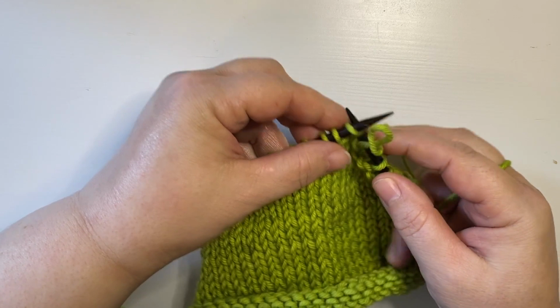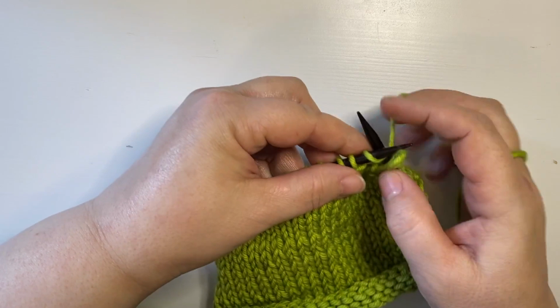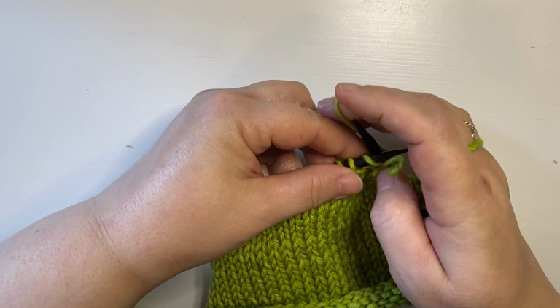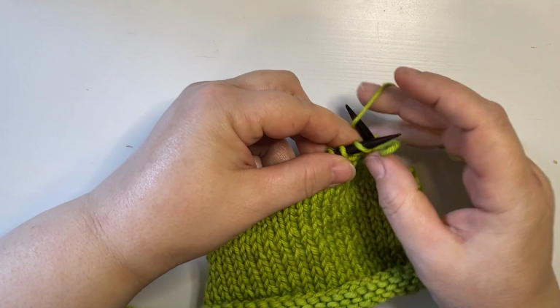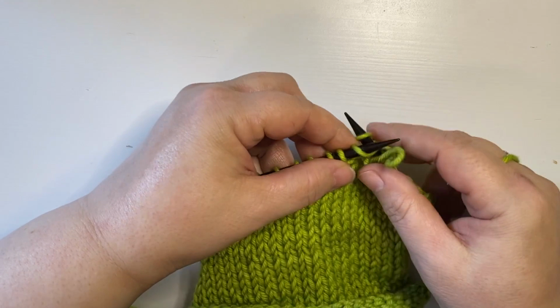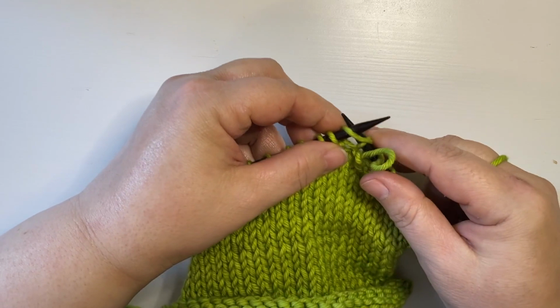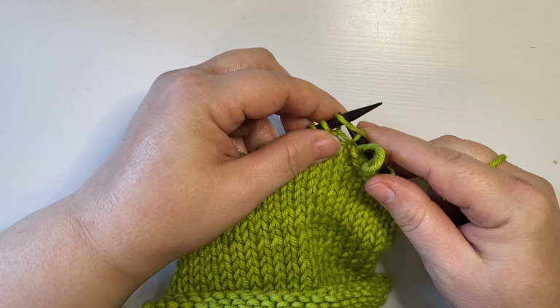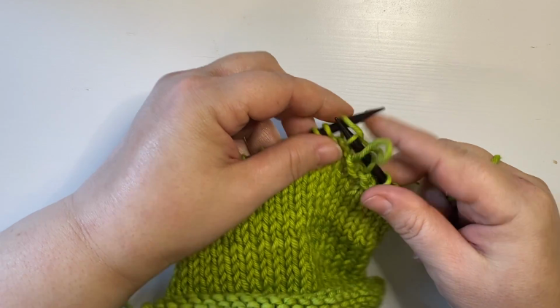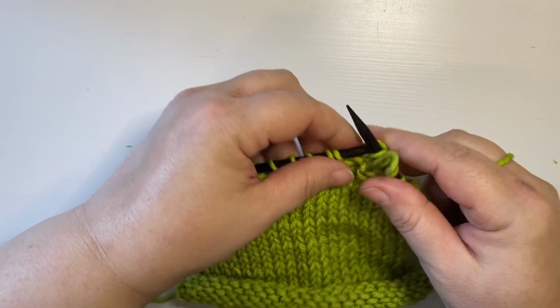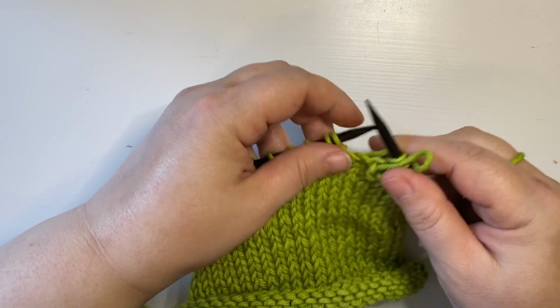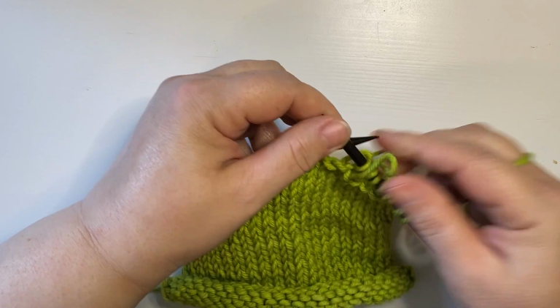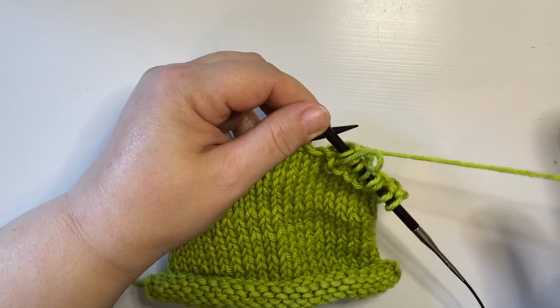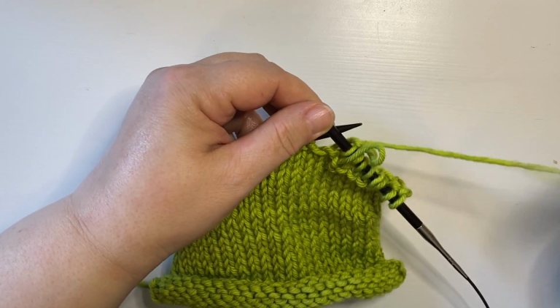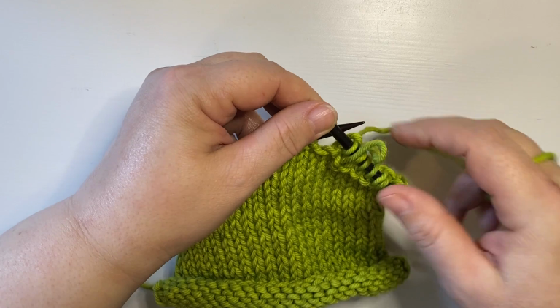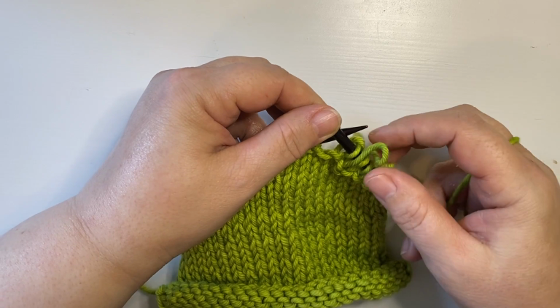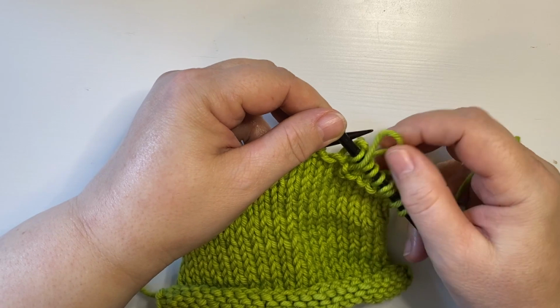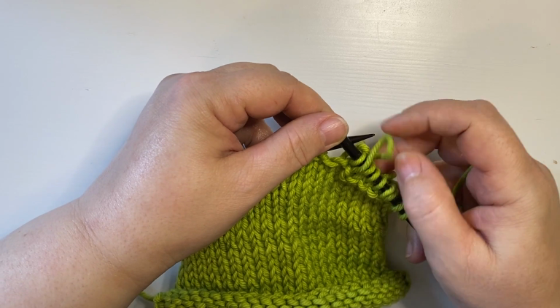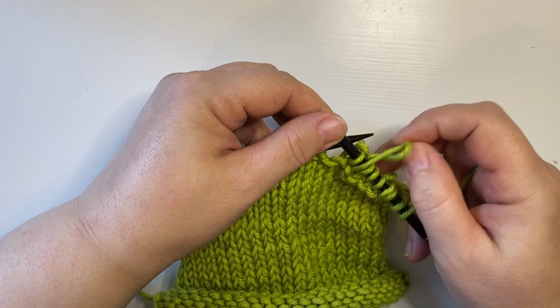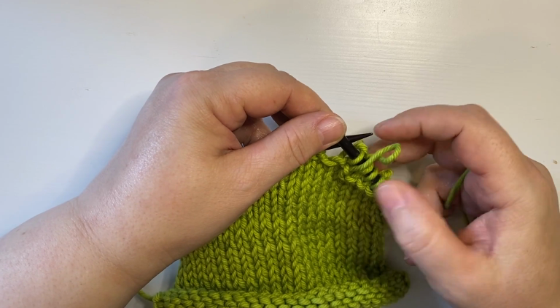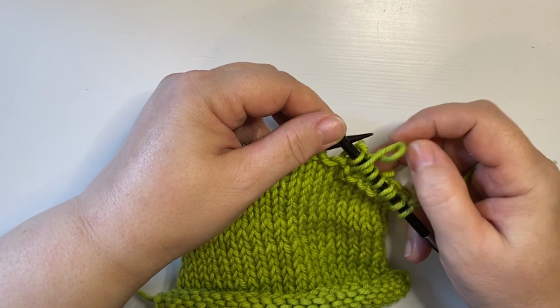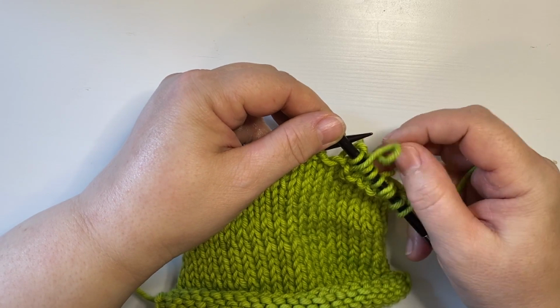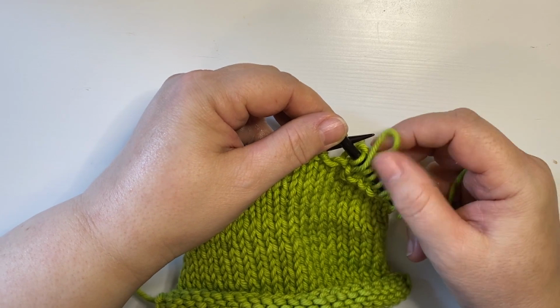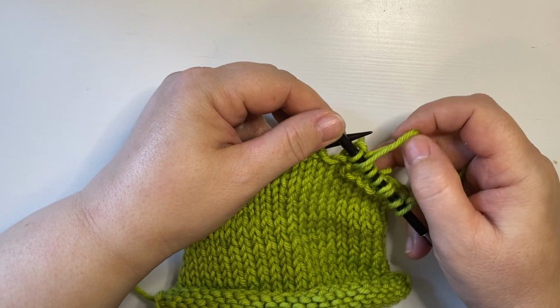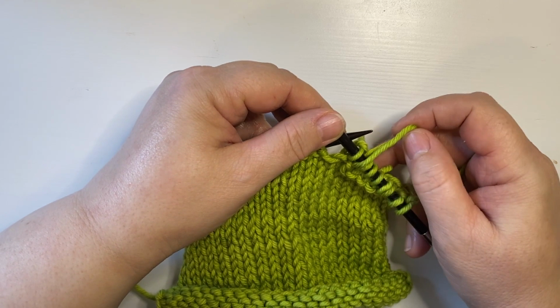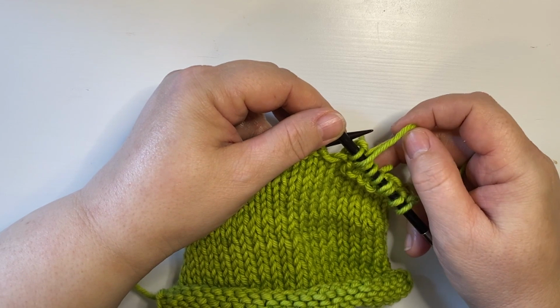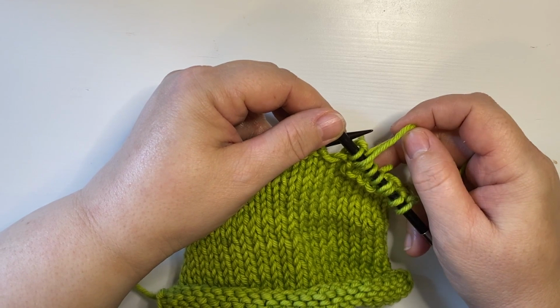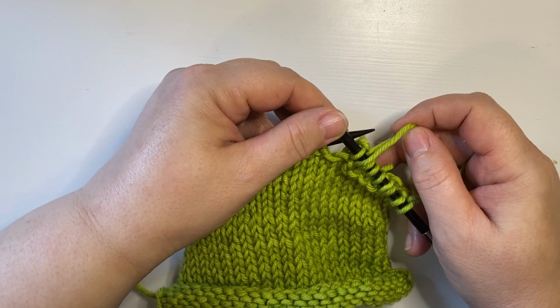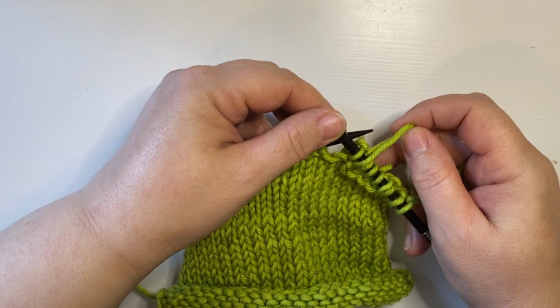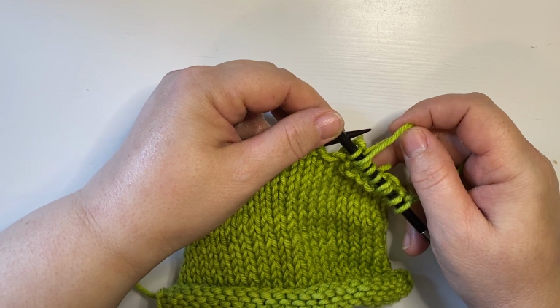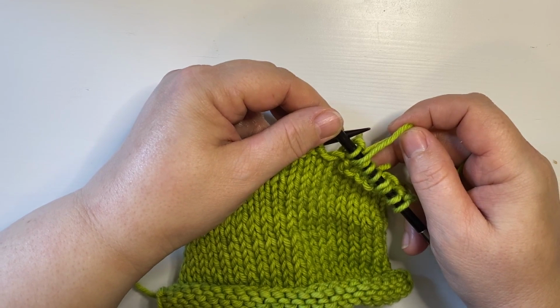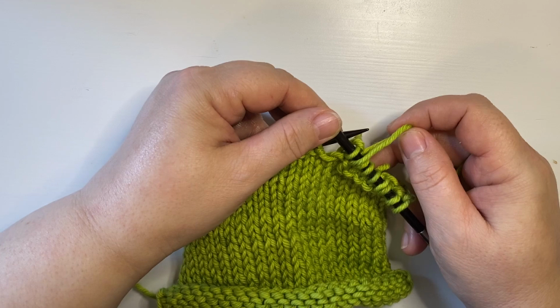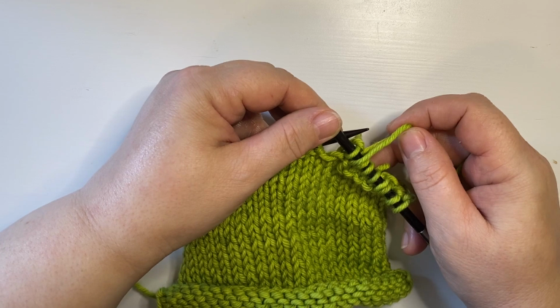I'm going to knit the next stitch. That's all that's really necessary. I don't do much of anything with this stitch at this time — it'll take care of itself later on.